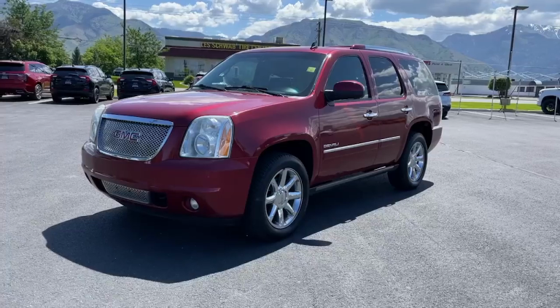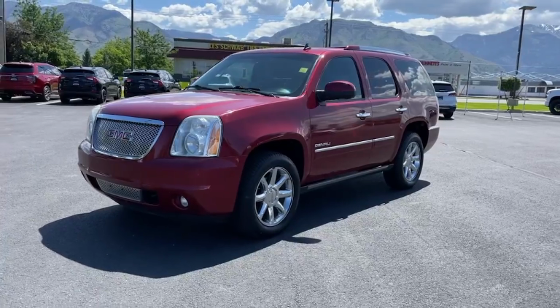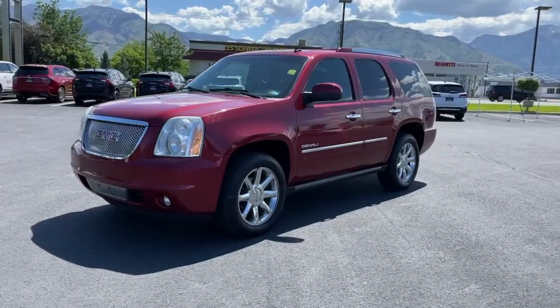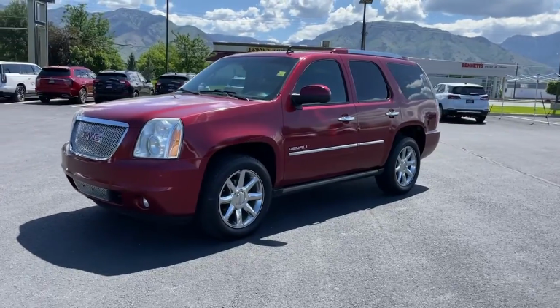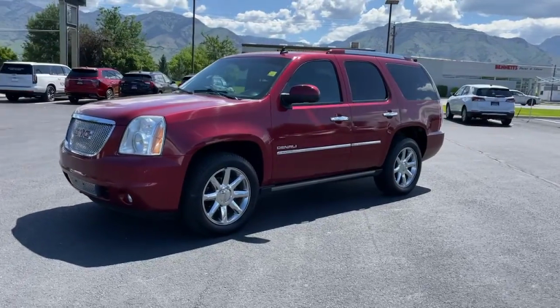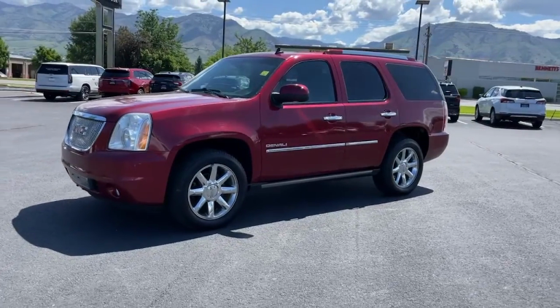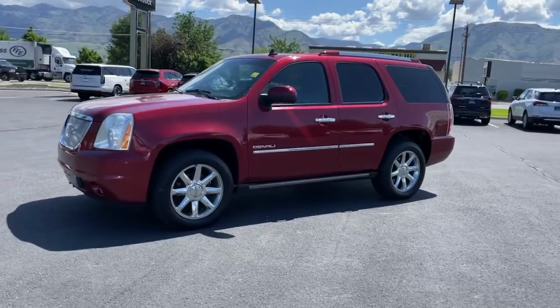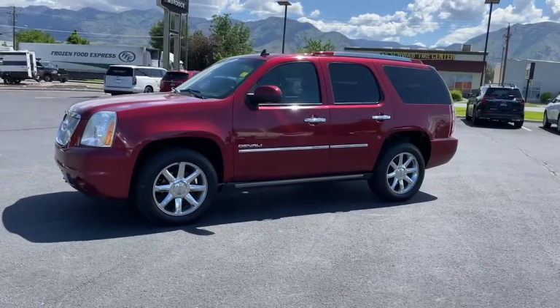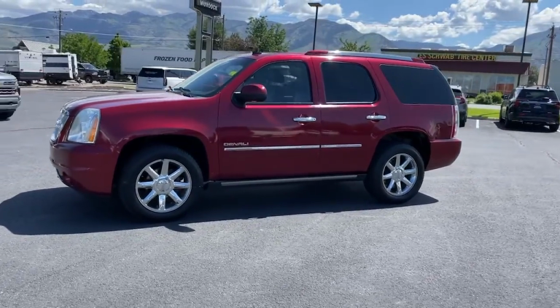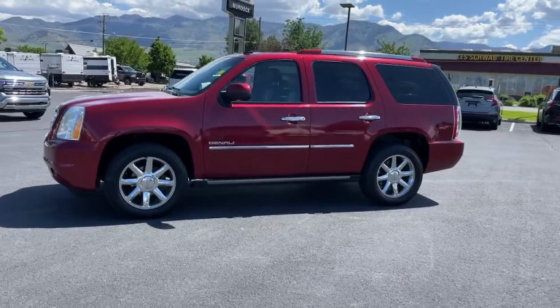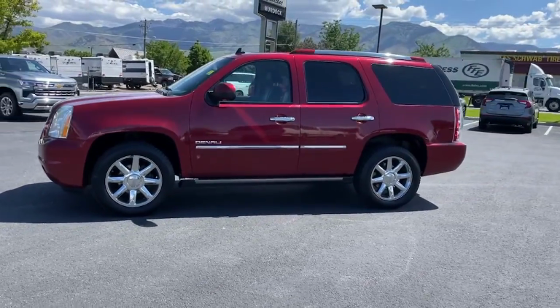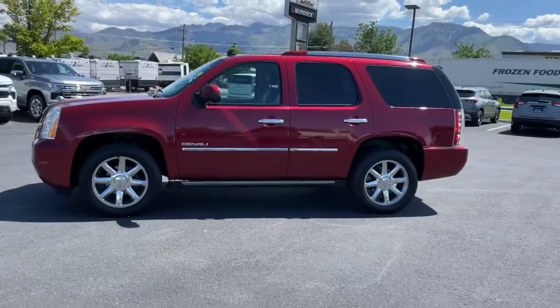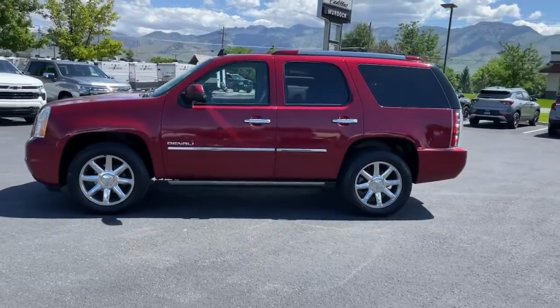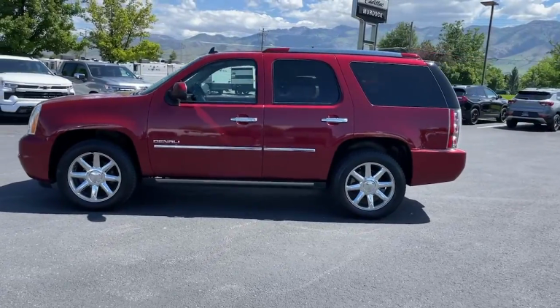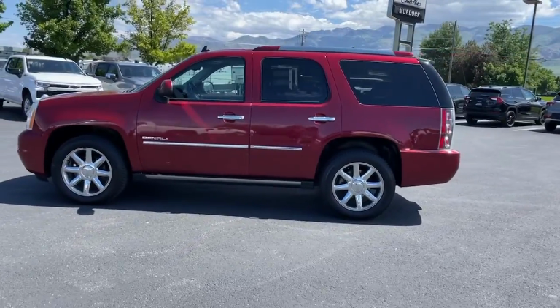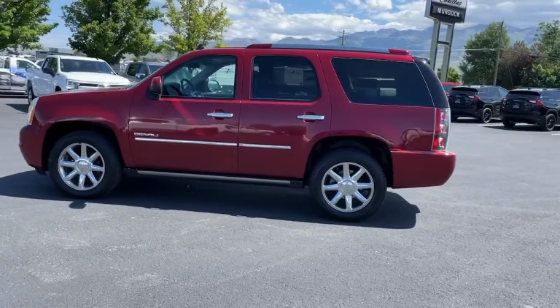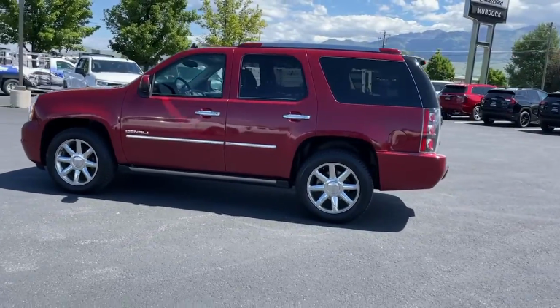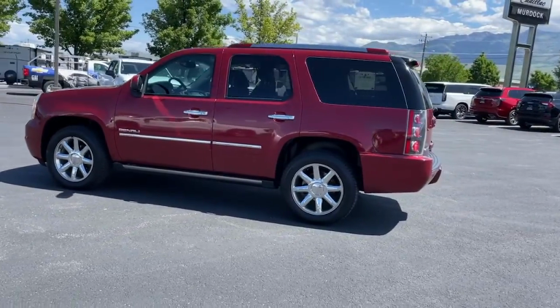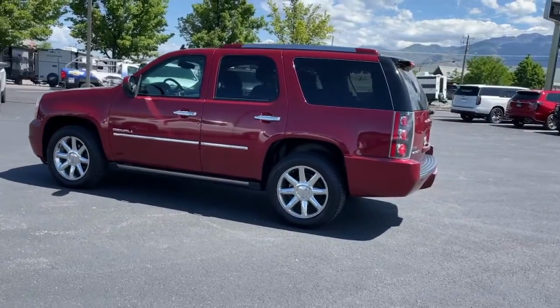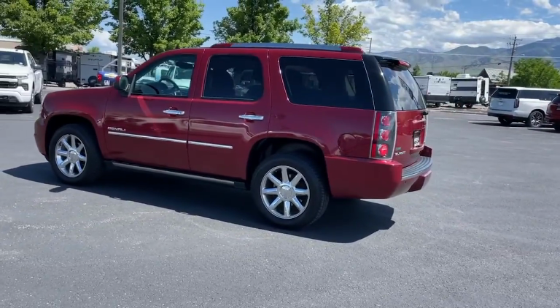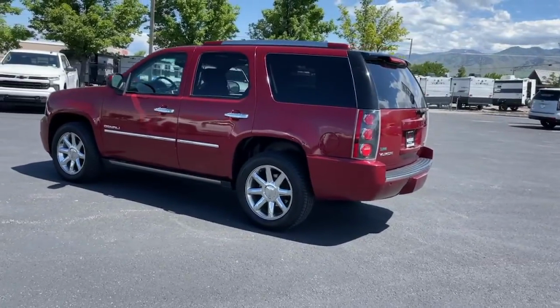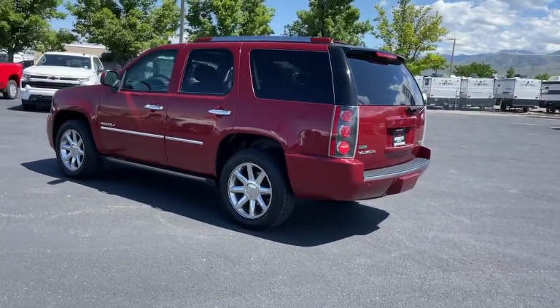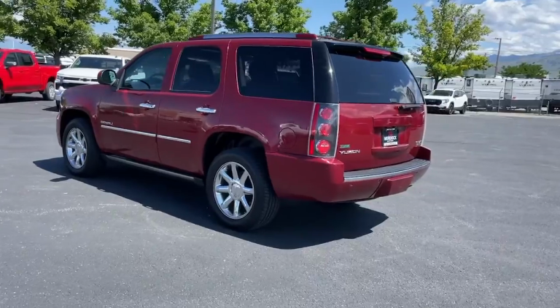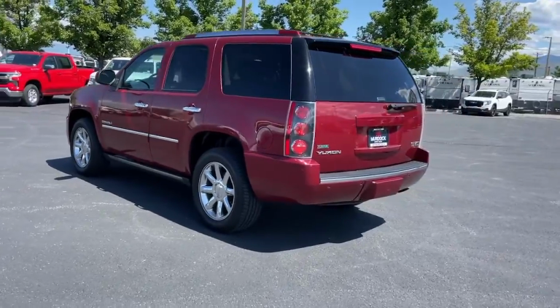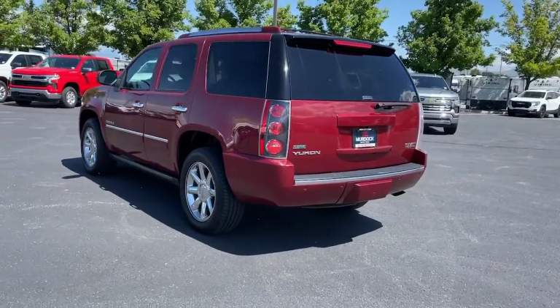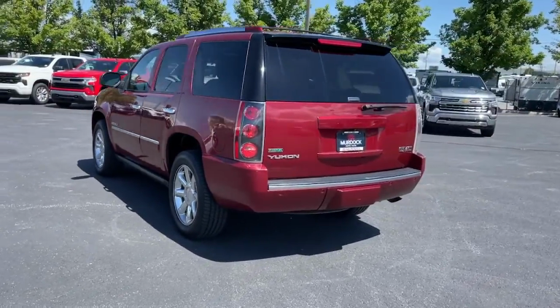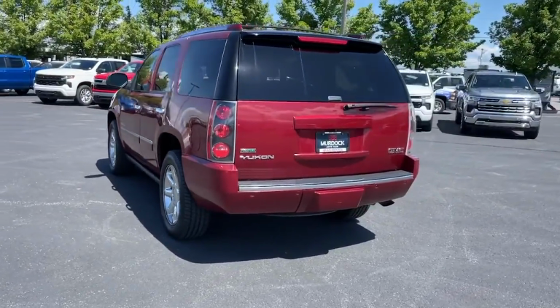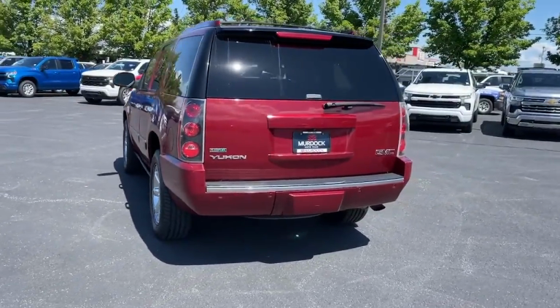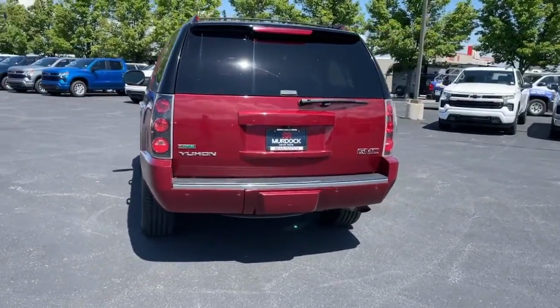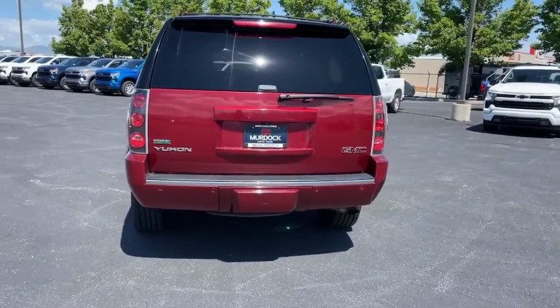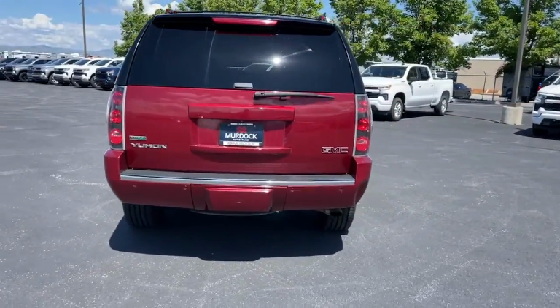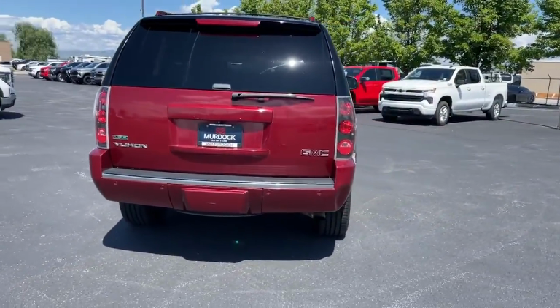Get into the 2011 GMC Yukon. This vehicle is an outstanding buy with fewer than 200,000 miles on the odometer. Make every adventure all it can be in this spacious, comfortable and highly capable Yukon.